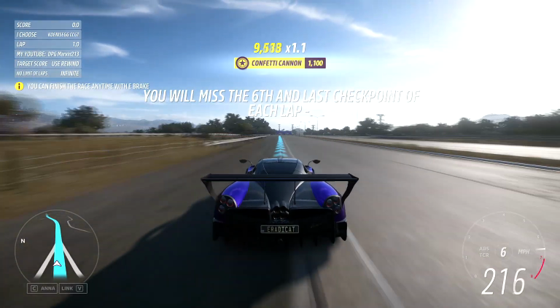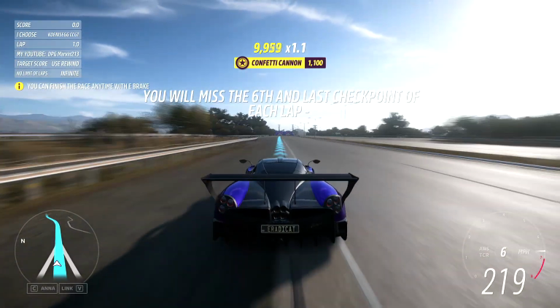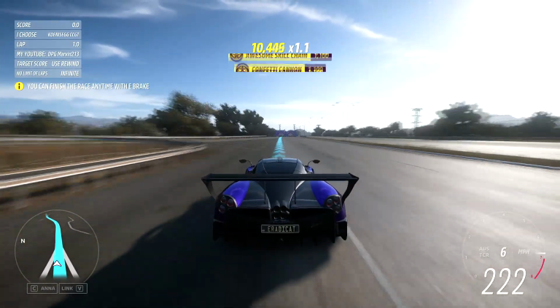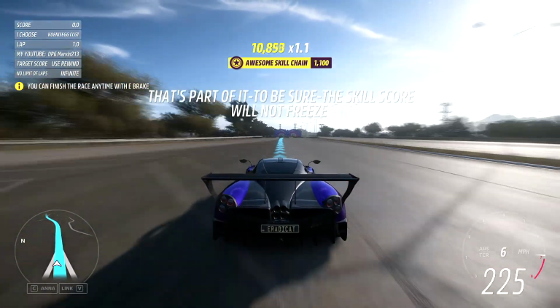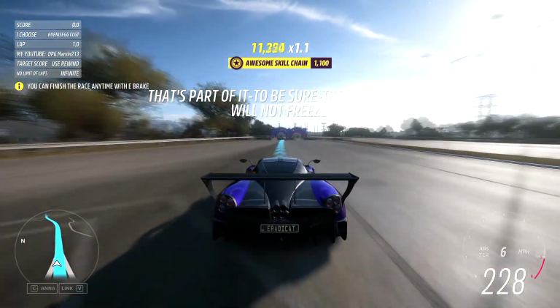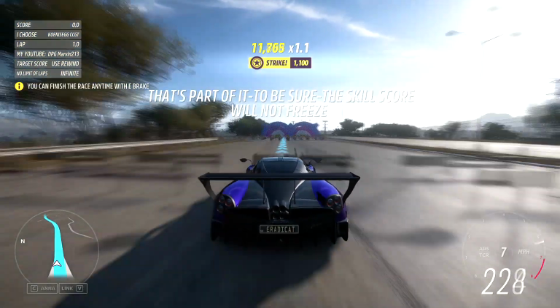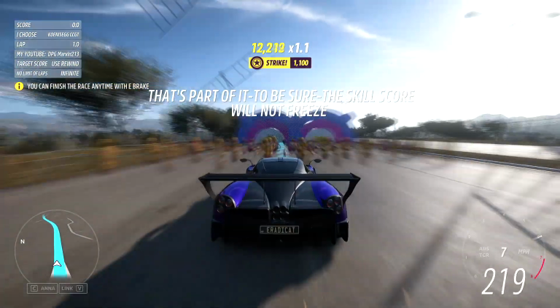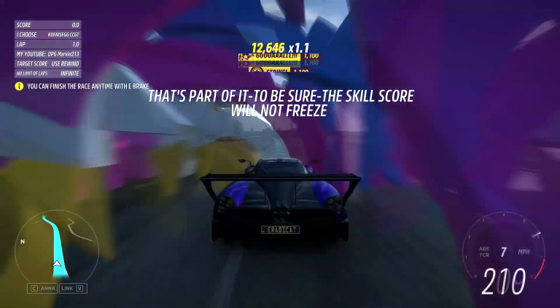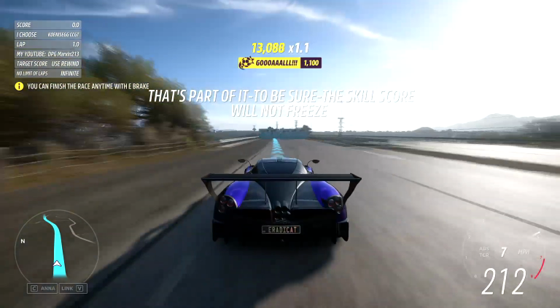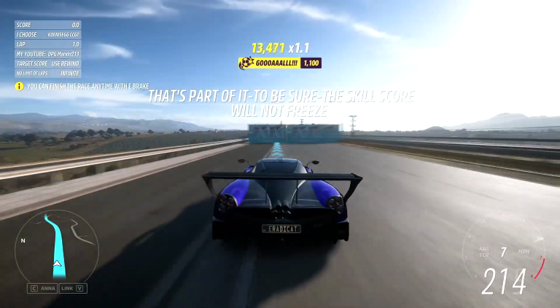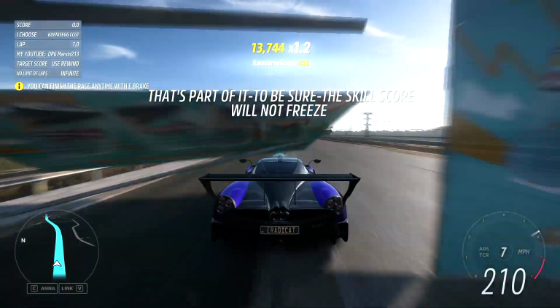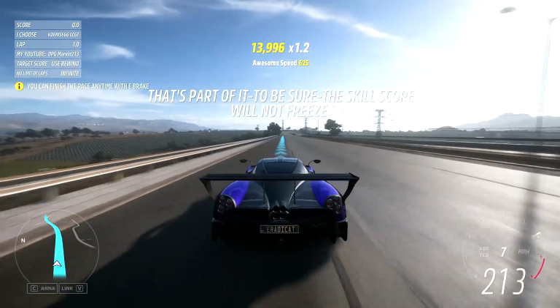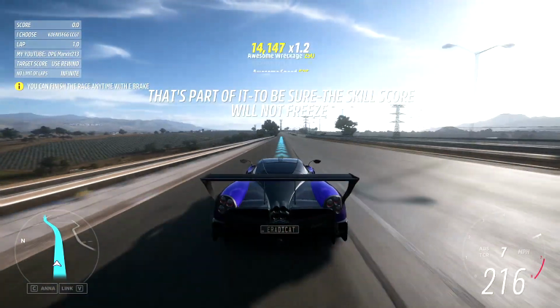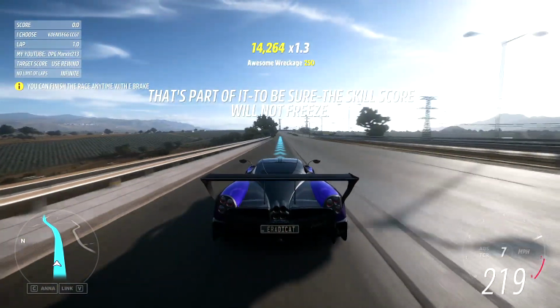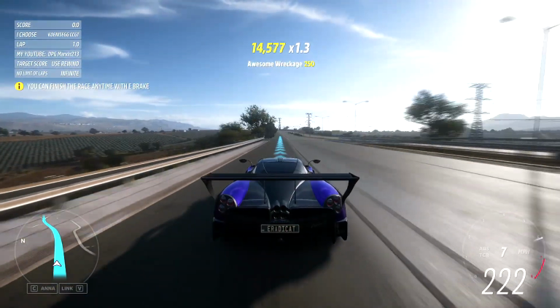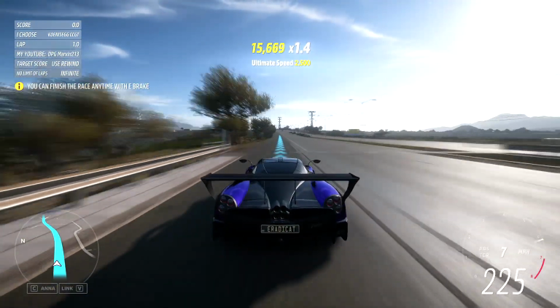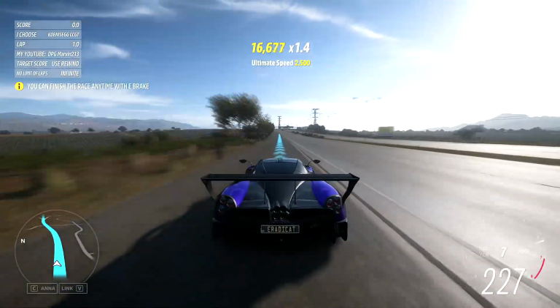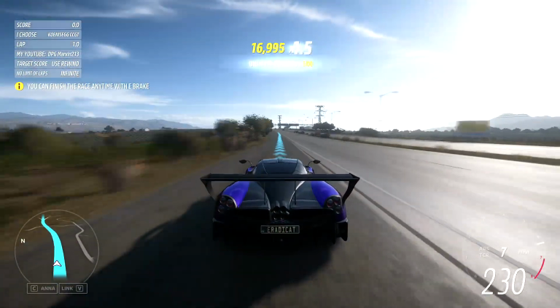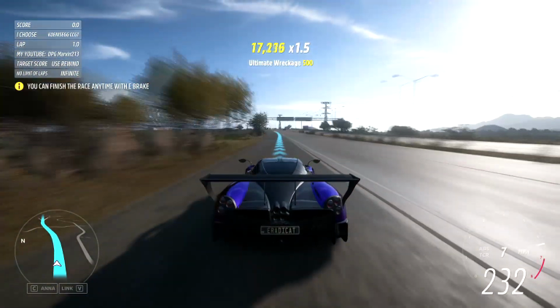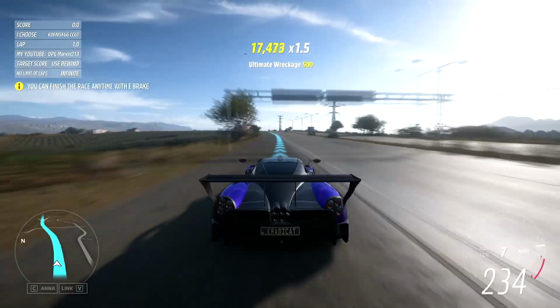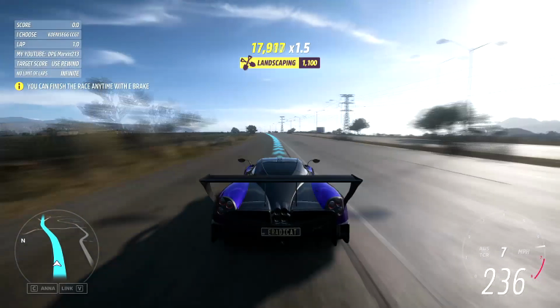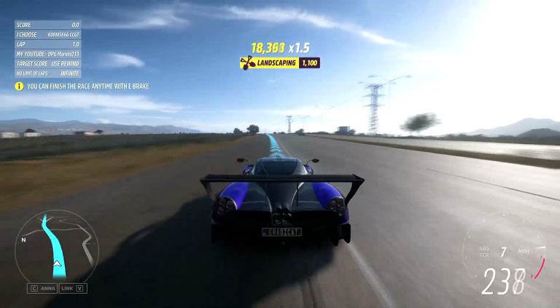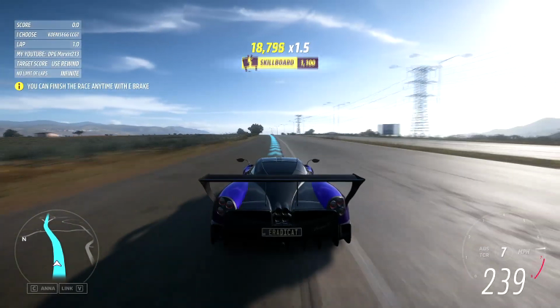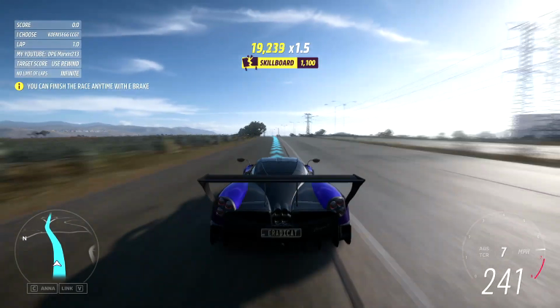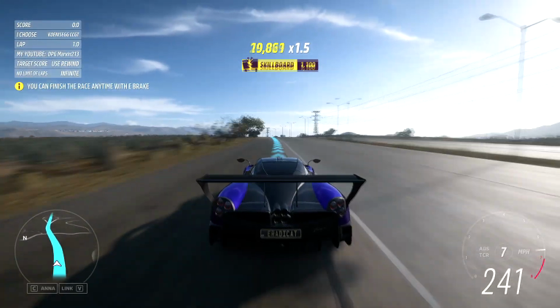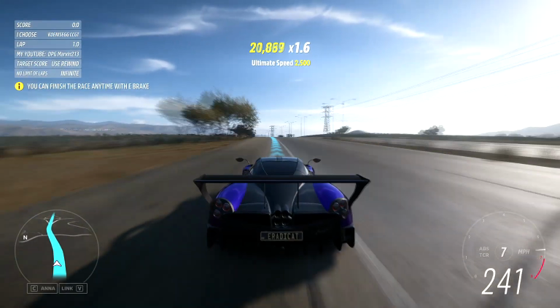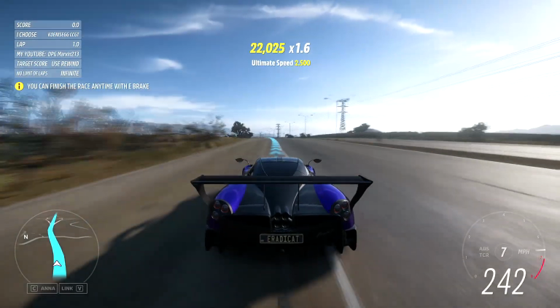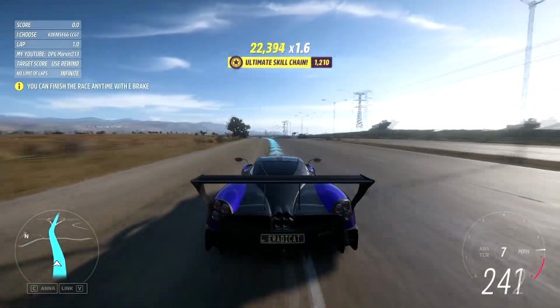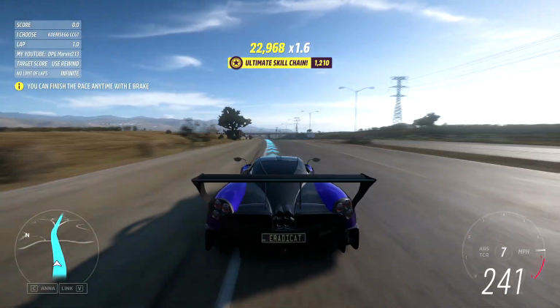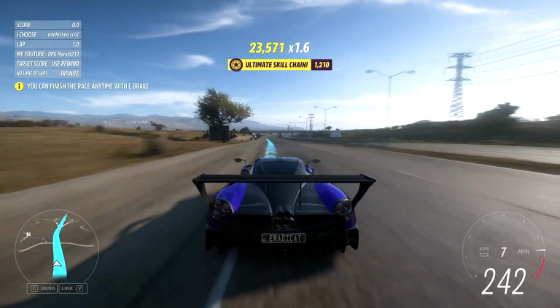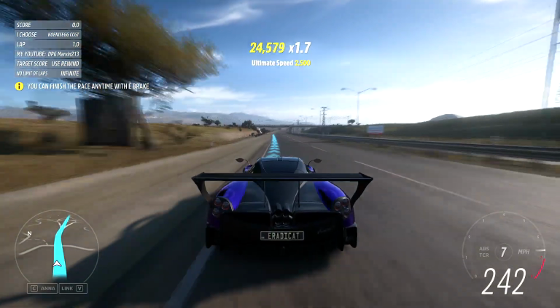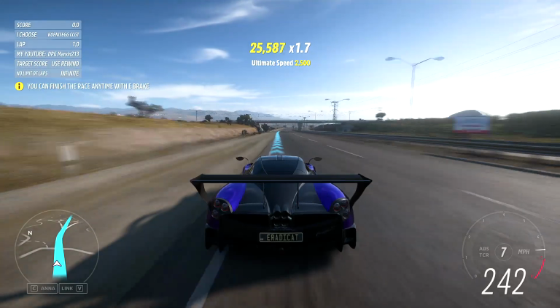You can end the race at any time by pressing the e-brake, and you can also hit the rewind button to increase the amount of laps in your race. You can expect to get around 200 skill points for every hour of this race, as well as a ton of XP, levels, regular wheel spins, and credits.